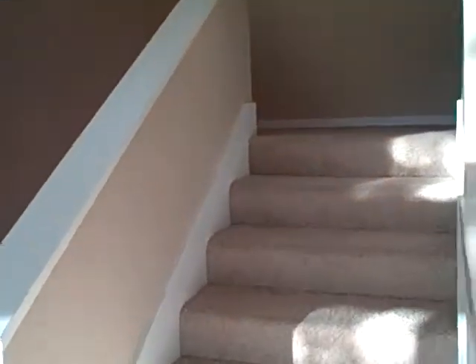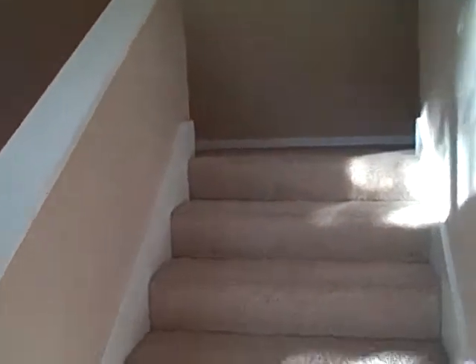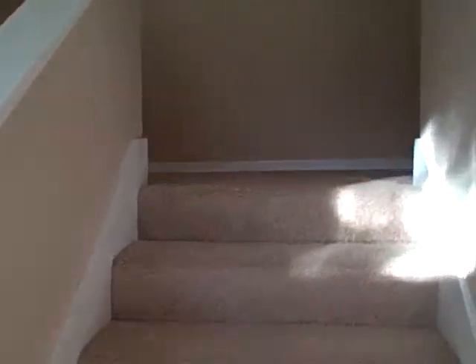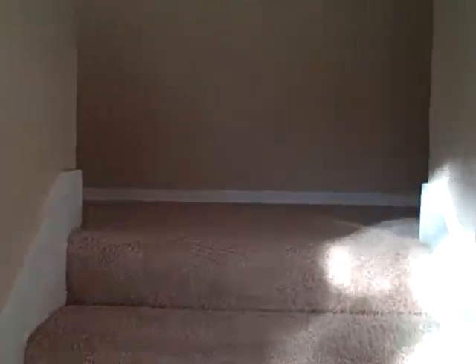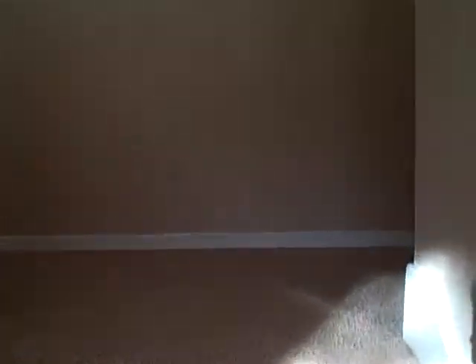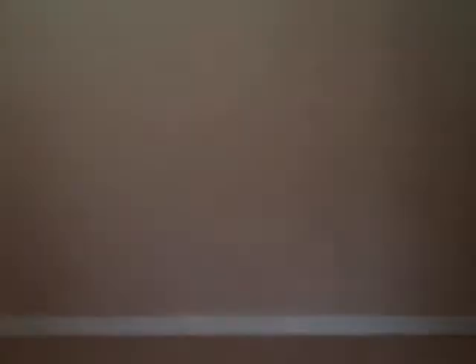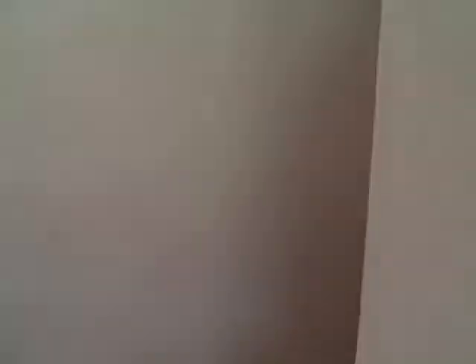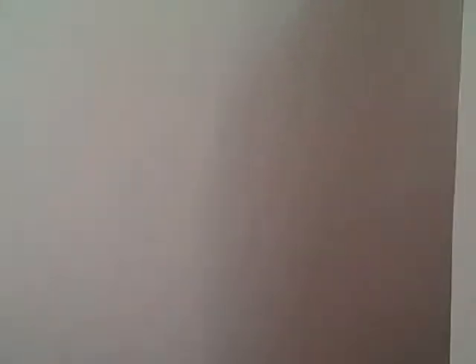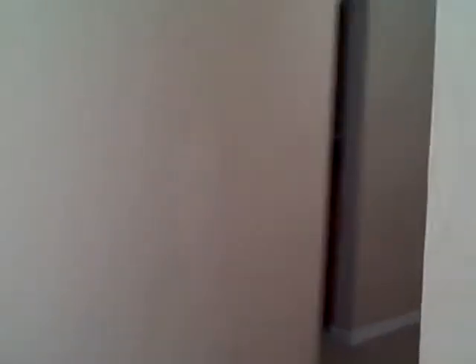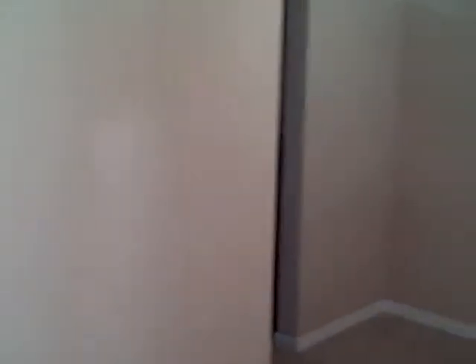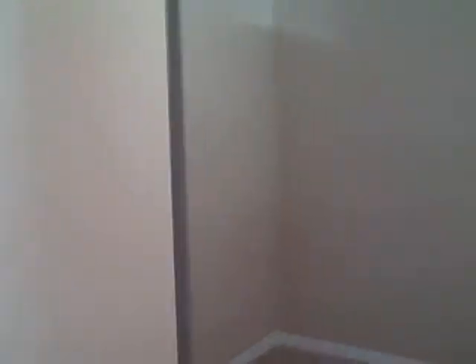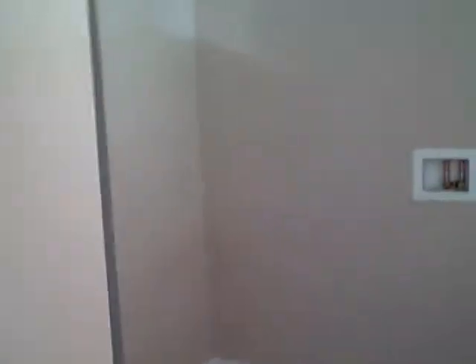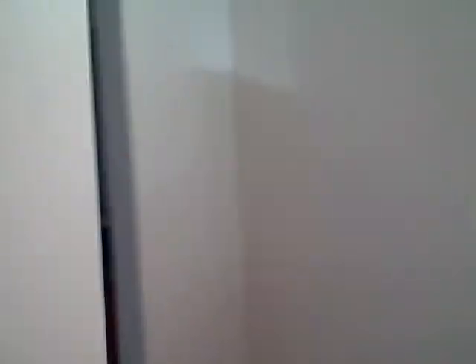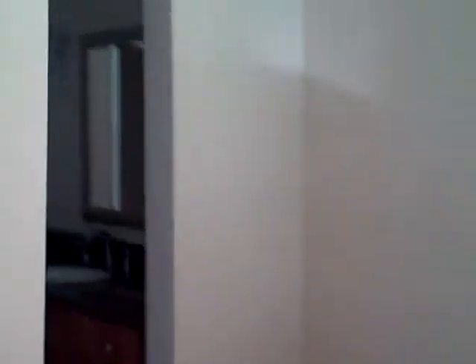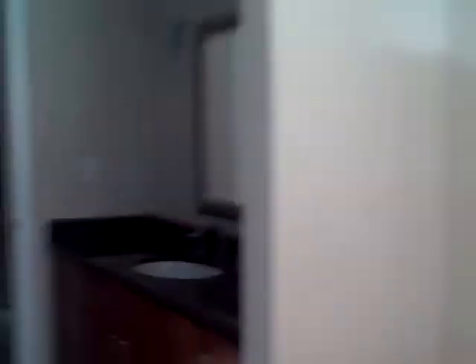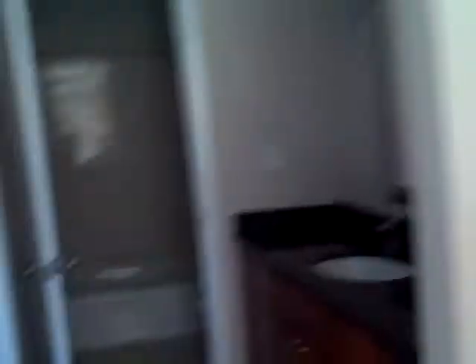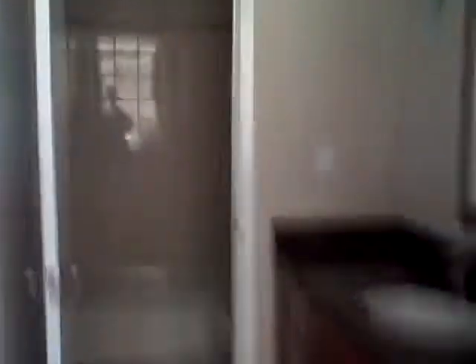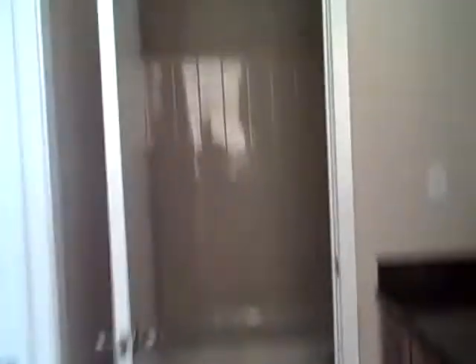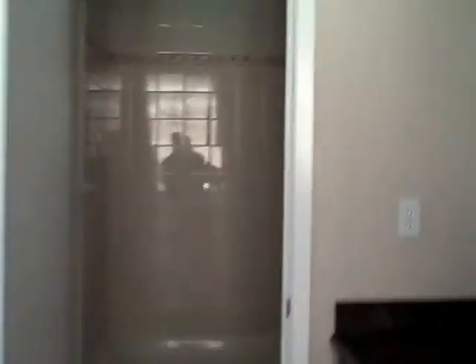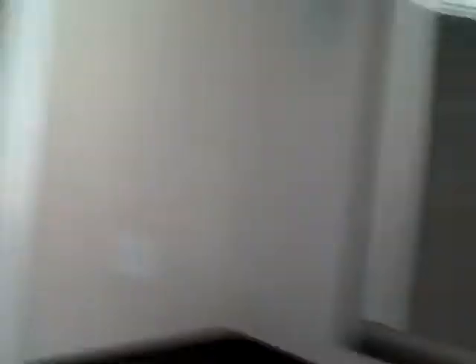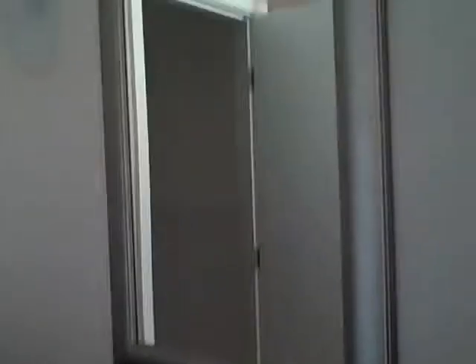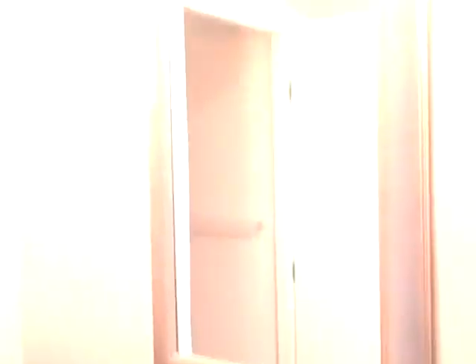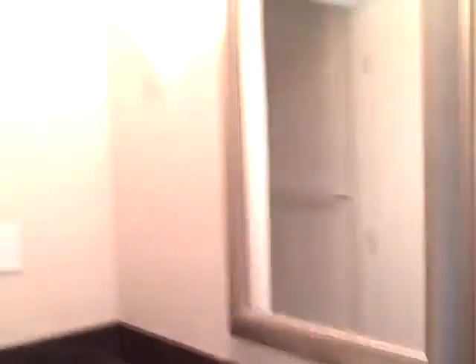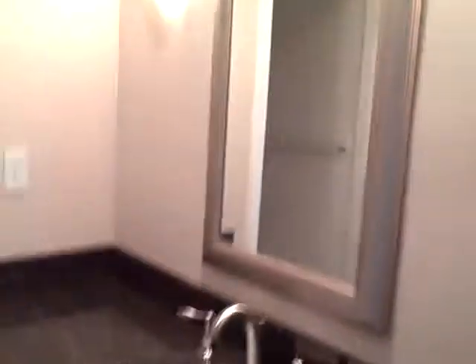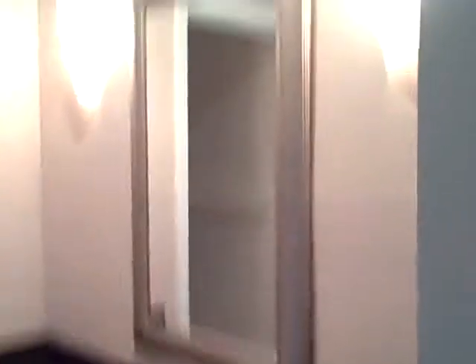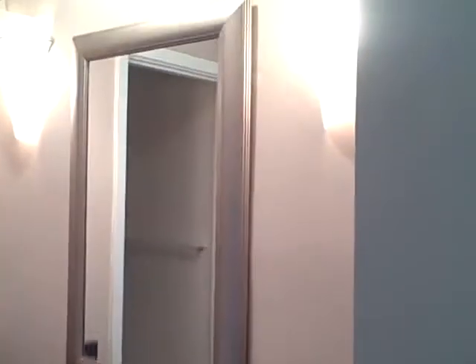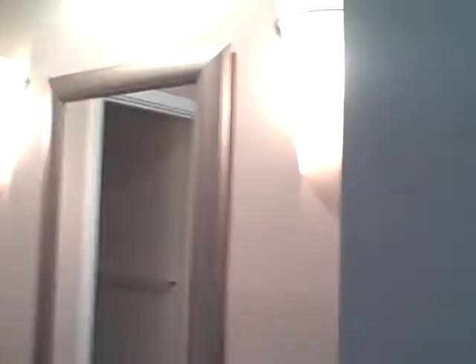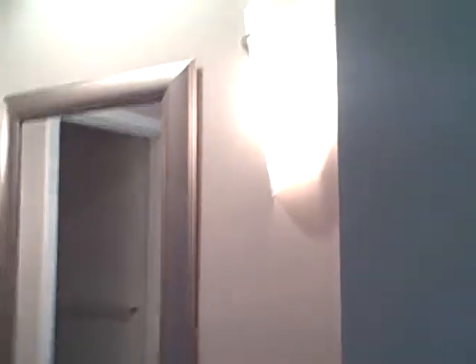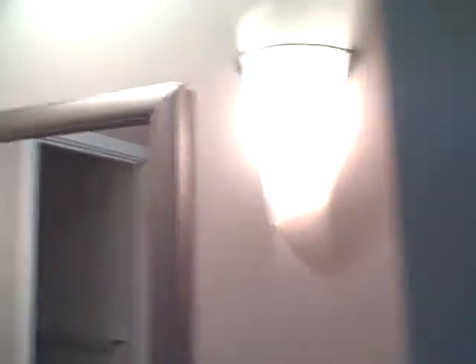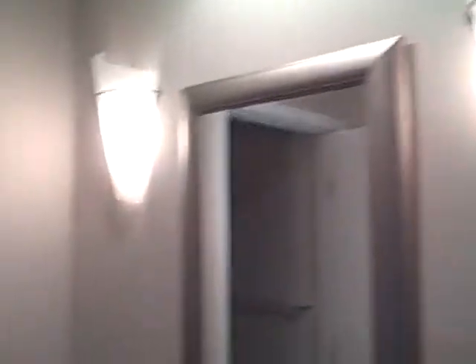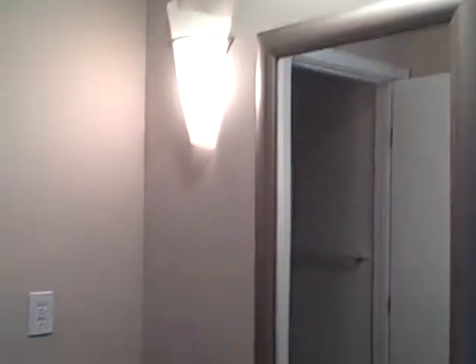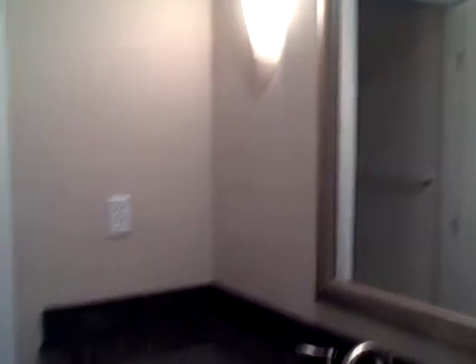Let's take a walk upstairs. This is a one bedroom, one bath, and got some new fixtures, new lighting fixtures here. Let's turn the light on here so you can see the lighting fixtures.